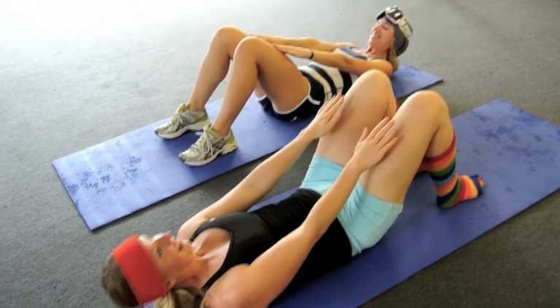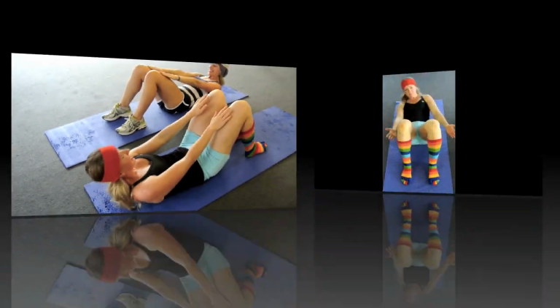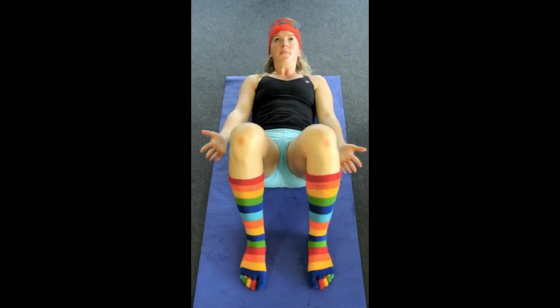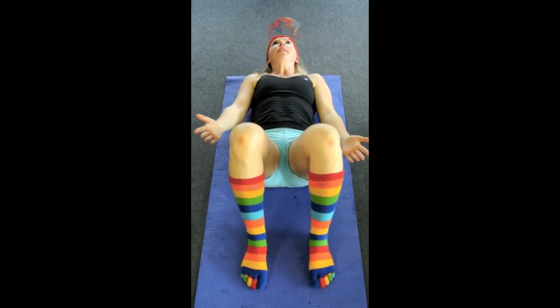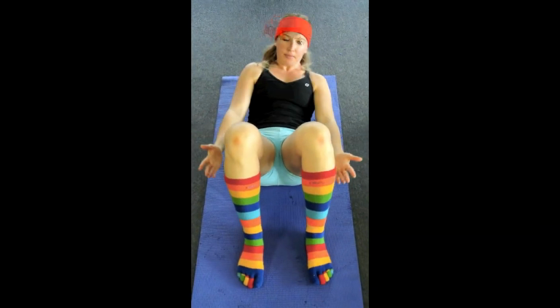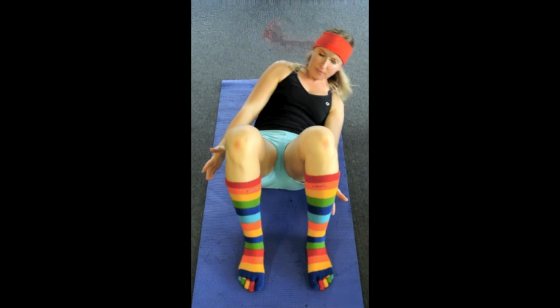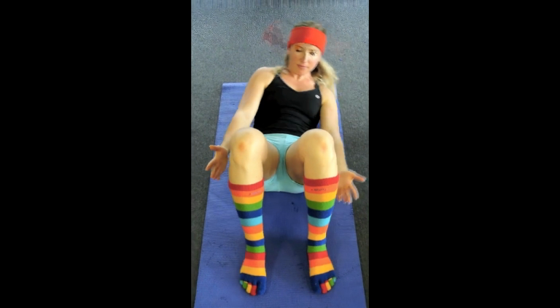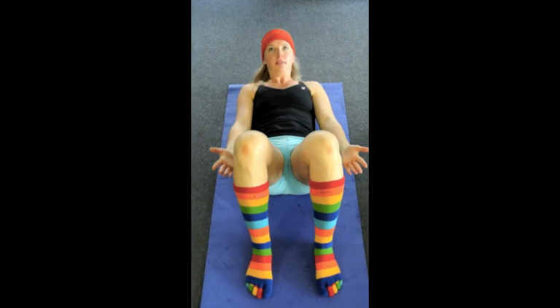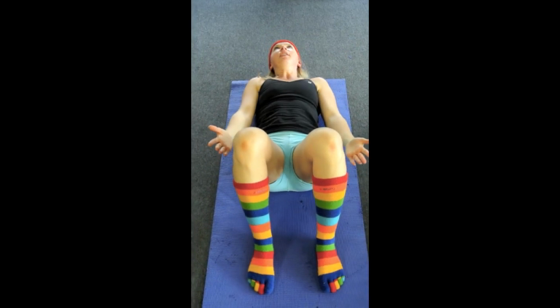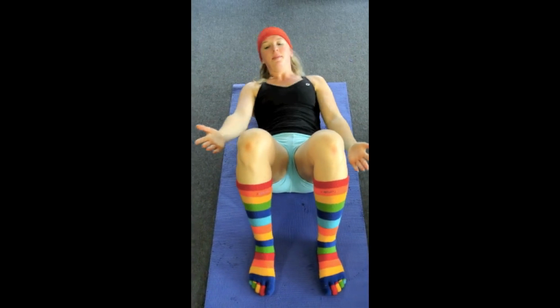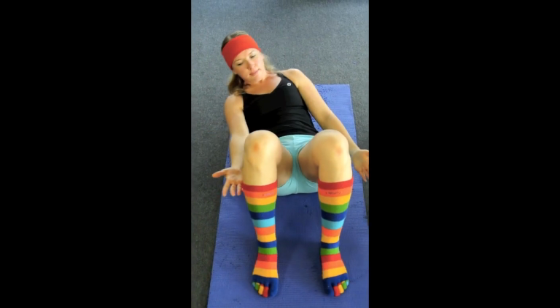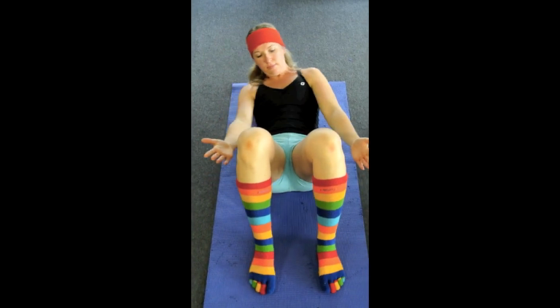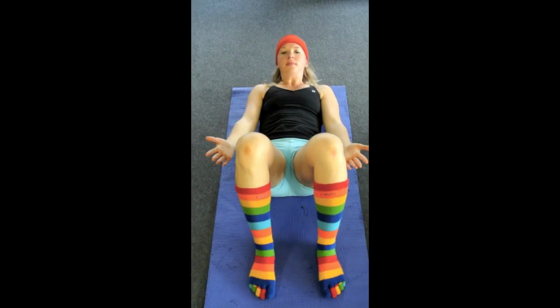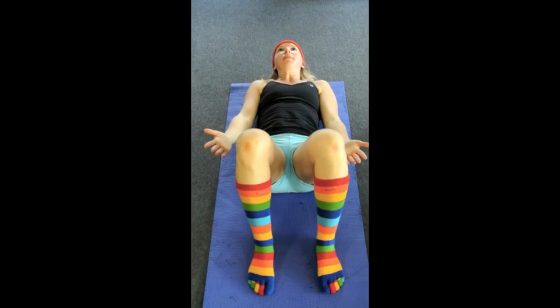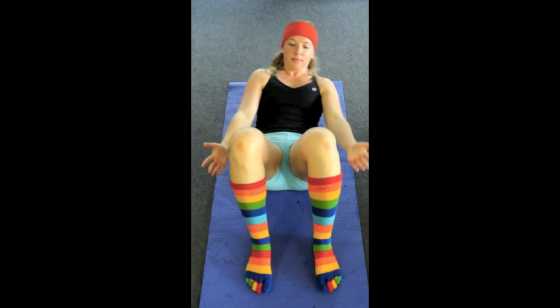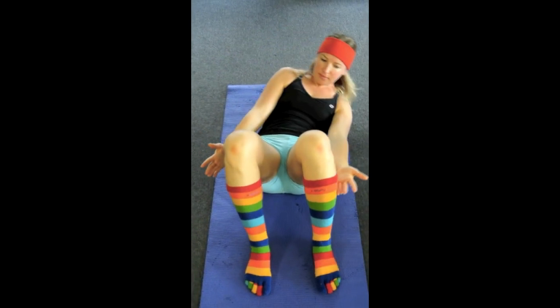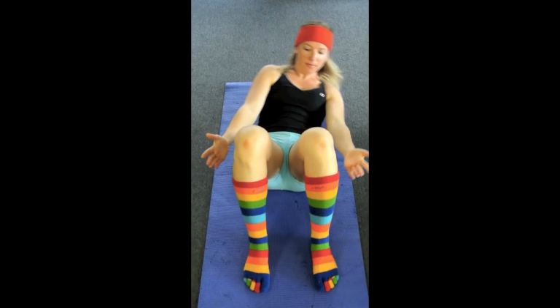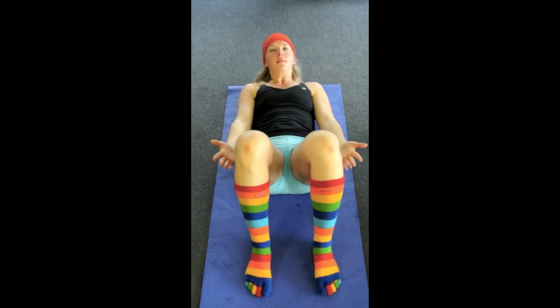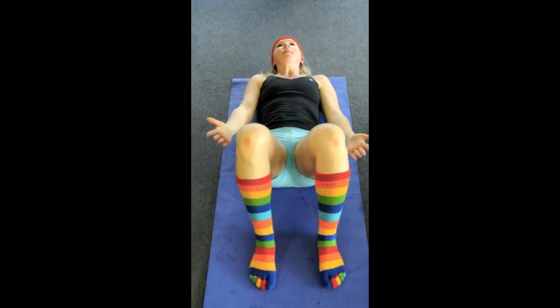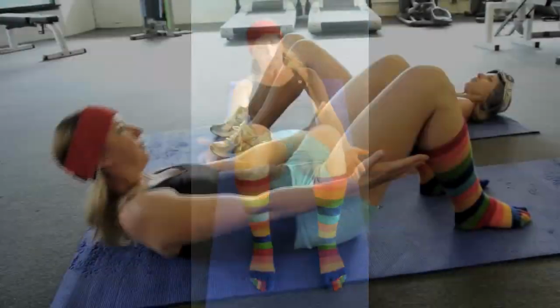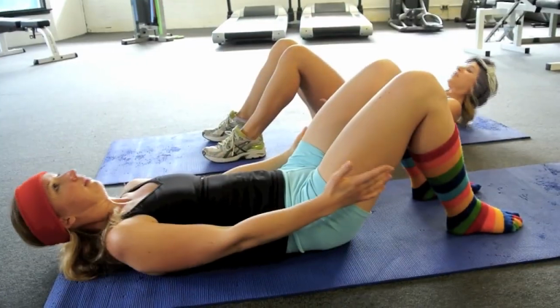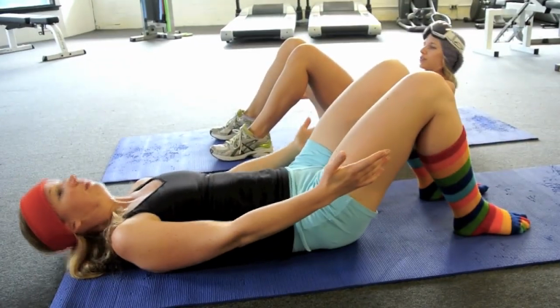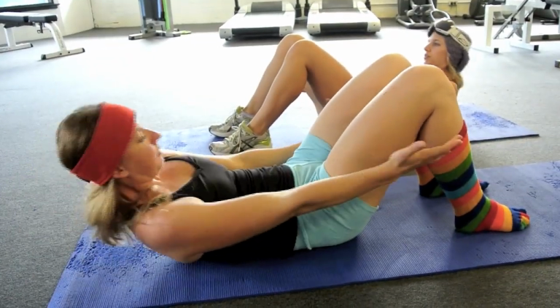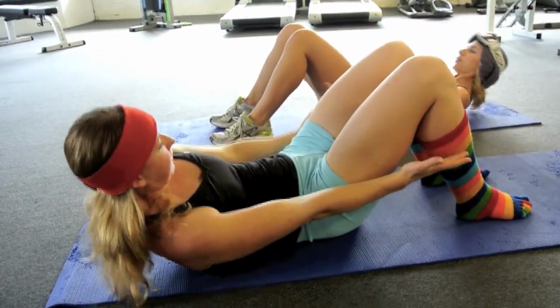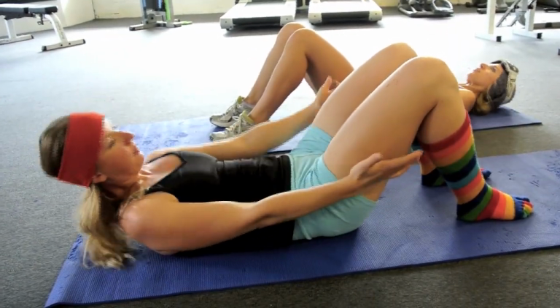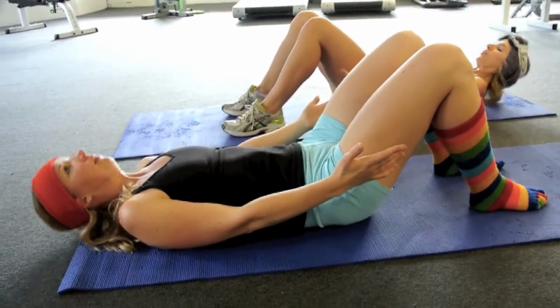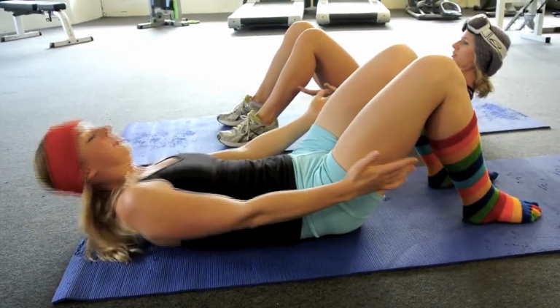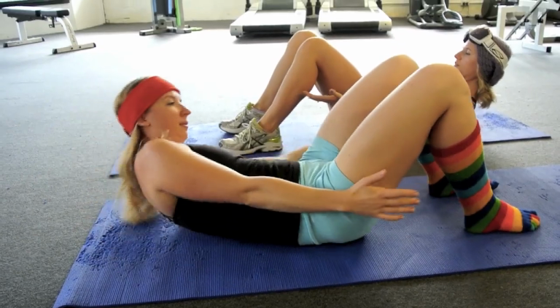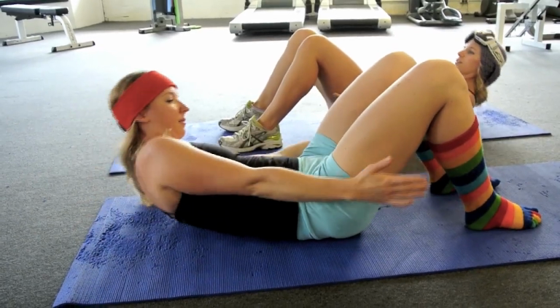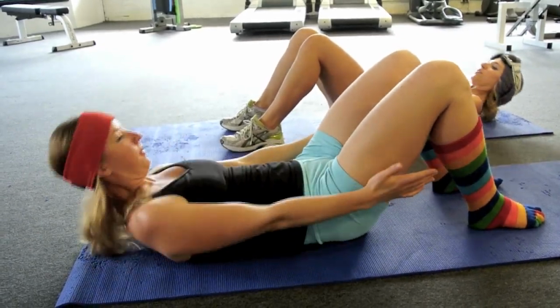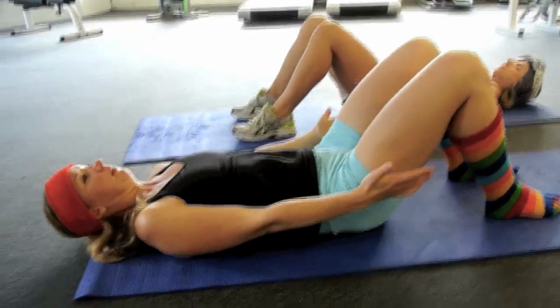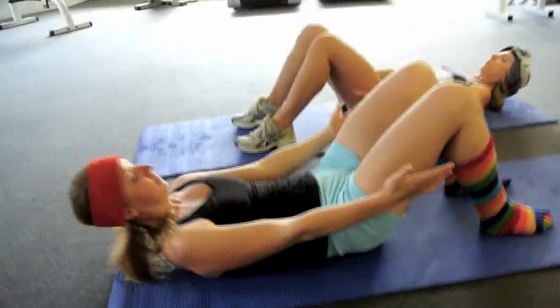The next ones are oblique crunches. These are the ones that cause you to twist and turn. What we're trying to do is reach around the side of your body, touch the calves, and you're trying to get your ribs closer to your hips on the side of your body for this to be effective.